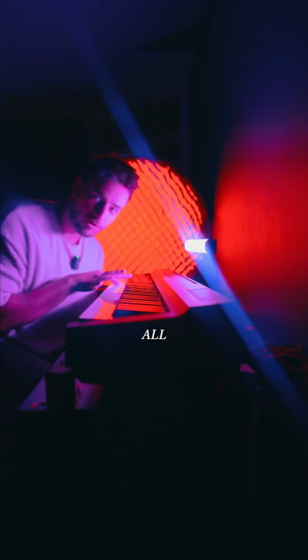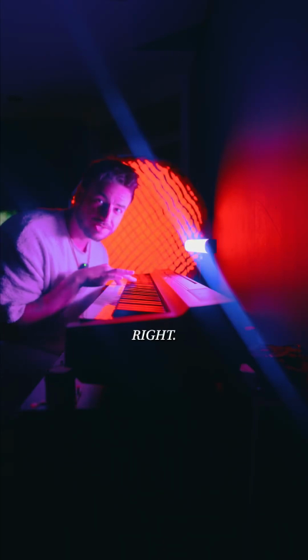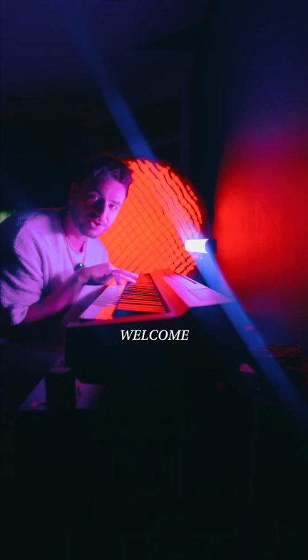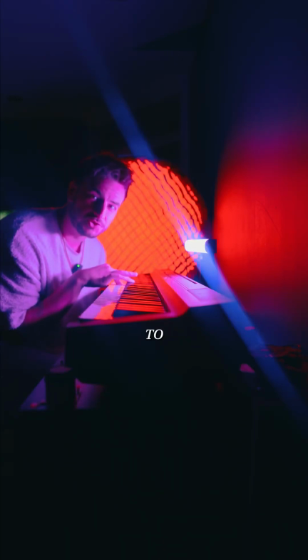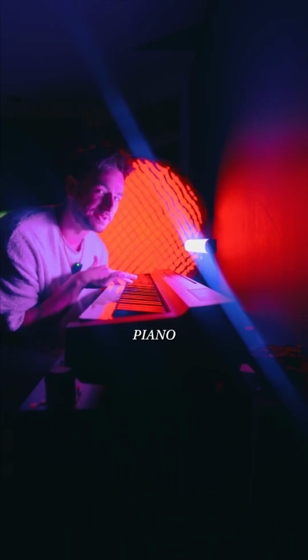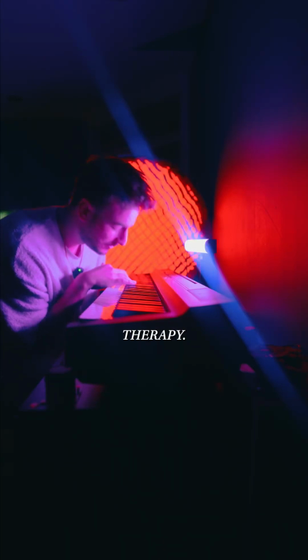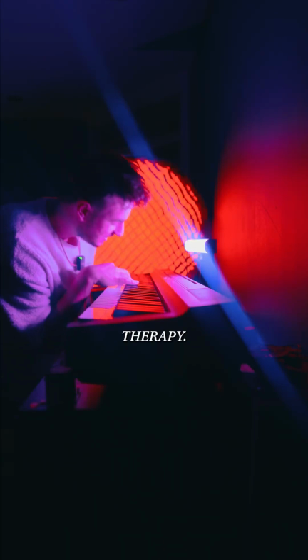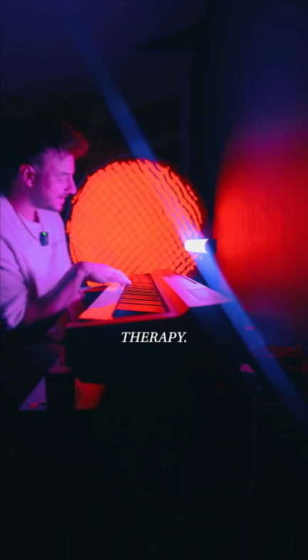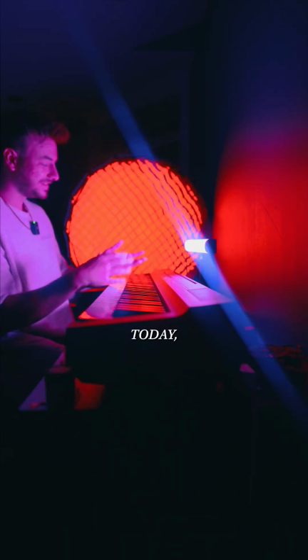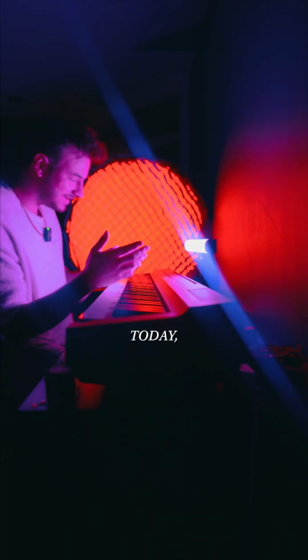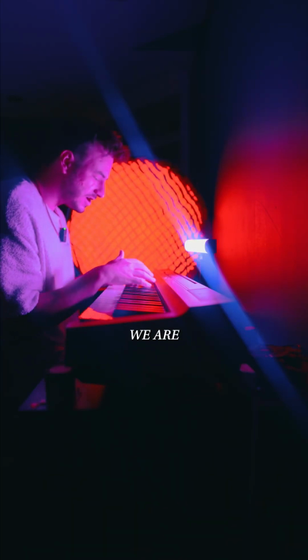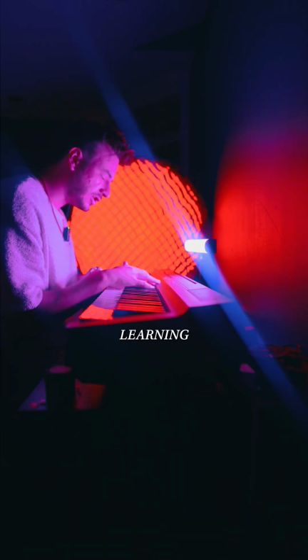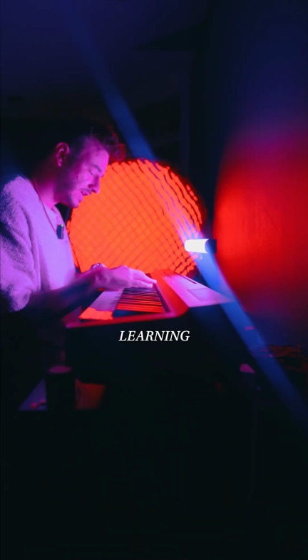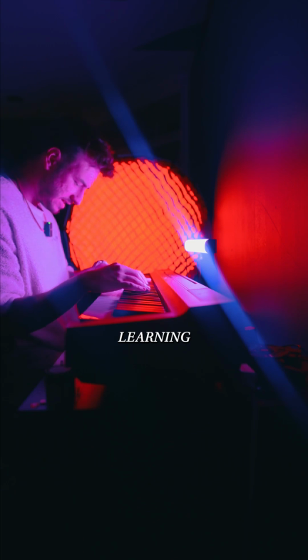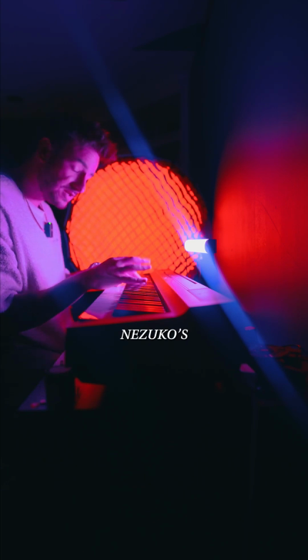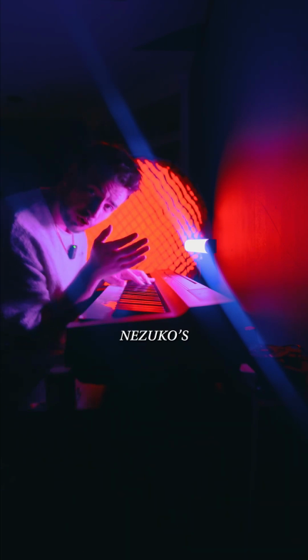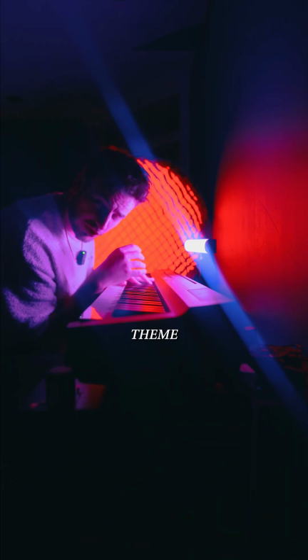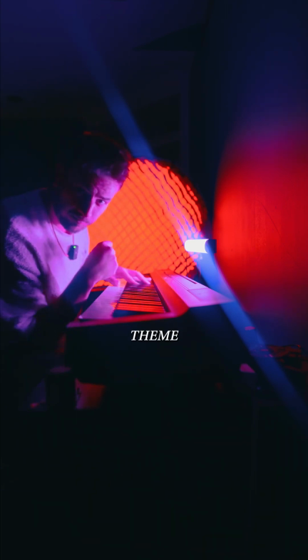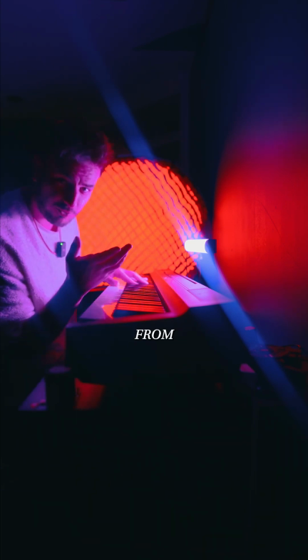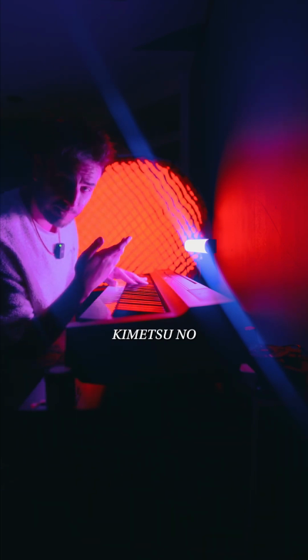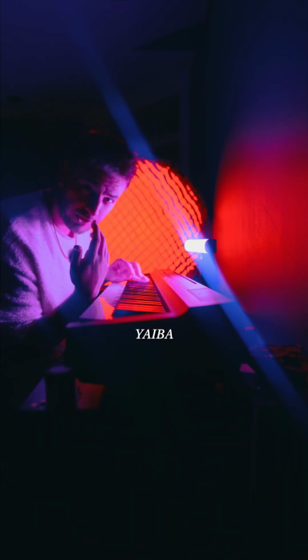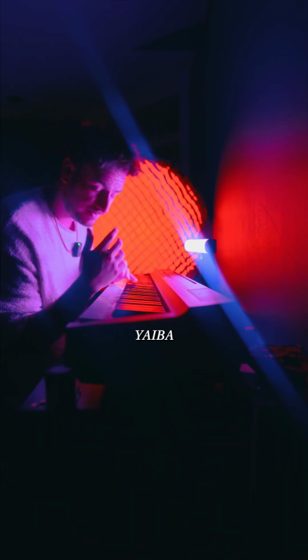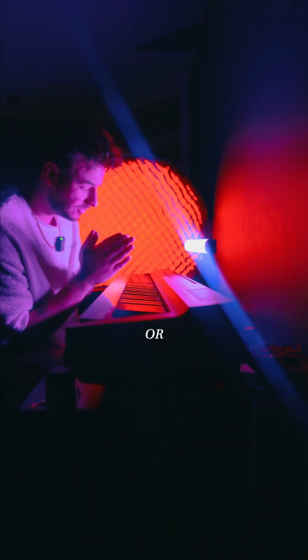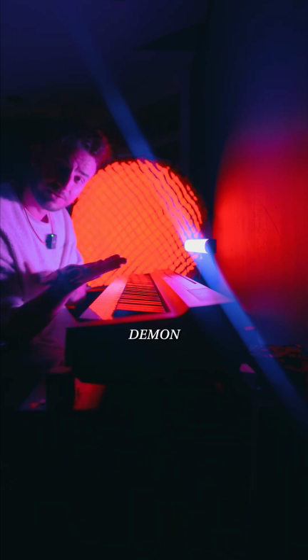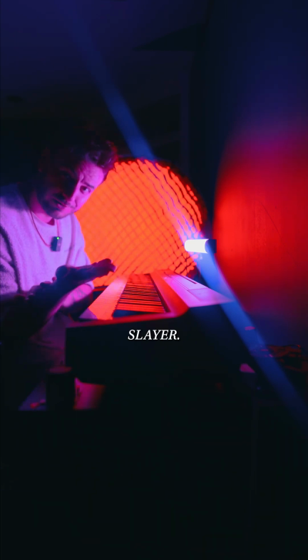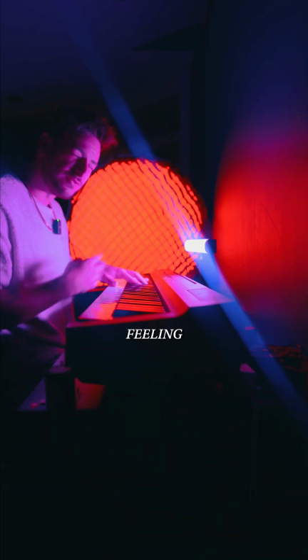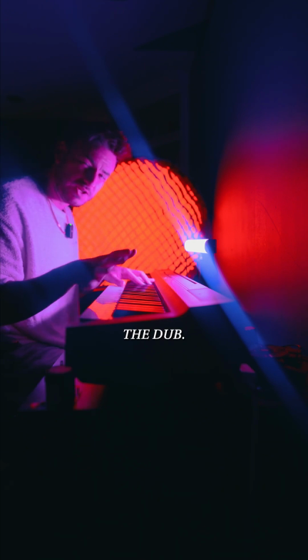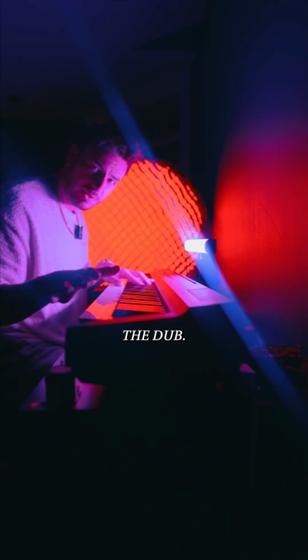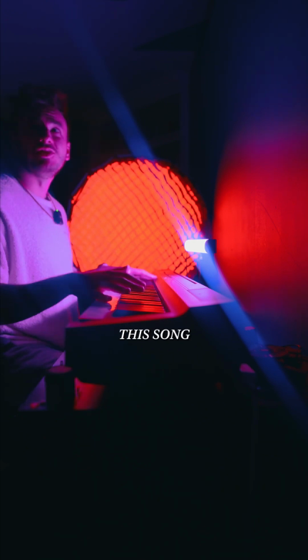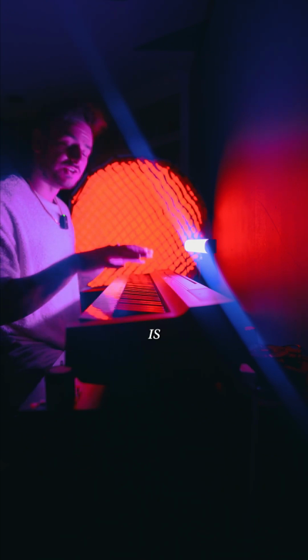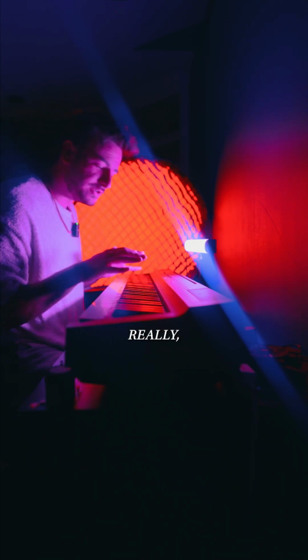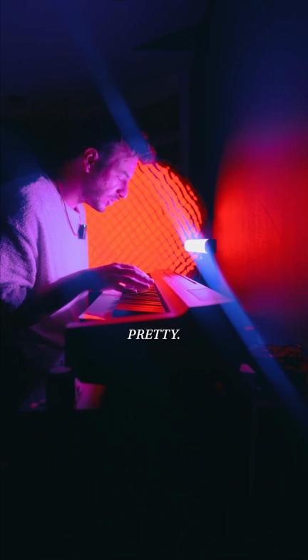Welcome to Piano Therapy. Today we are learning Nezuko's theme from Kimetsu no Yaiba, or Demon Slayer. If you're feeling the dub, this song is really, really pretty.